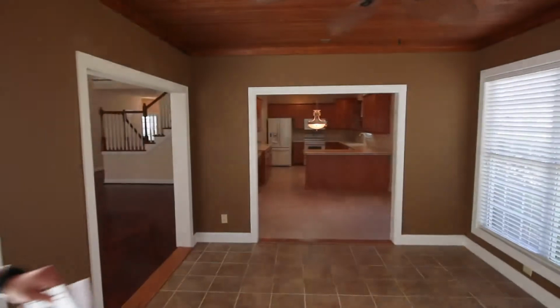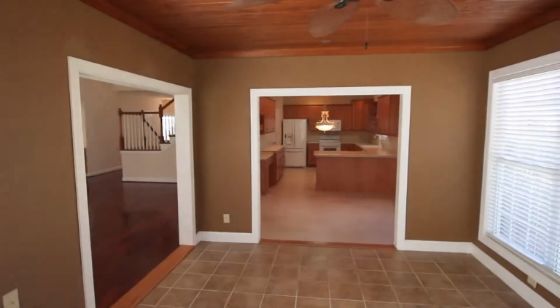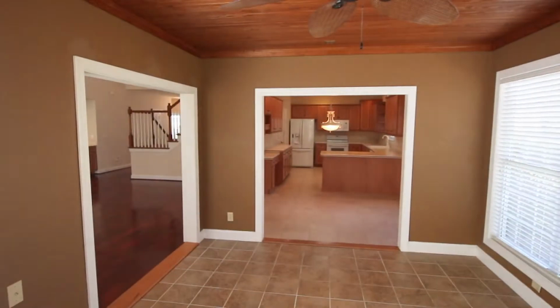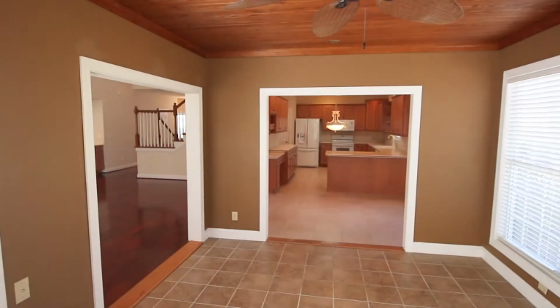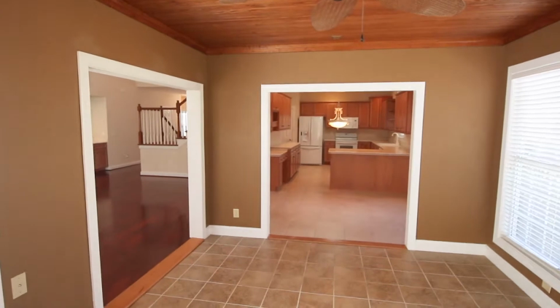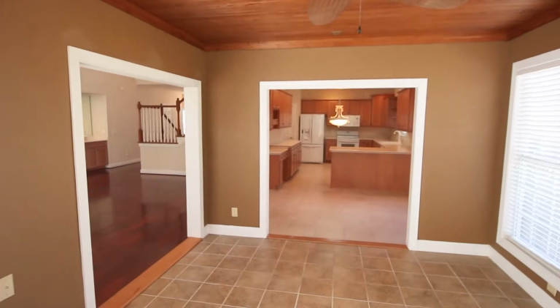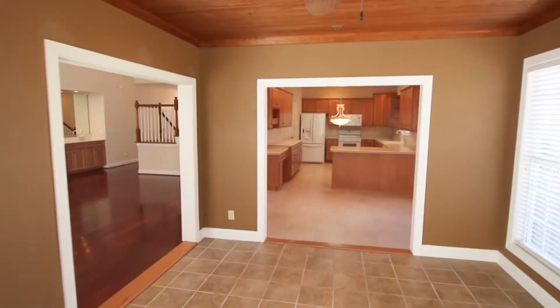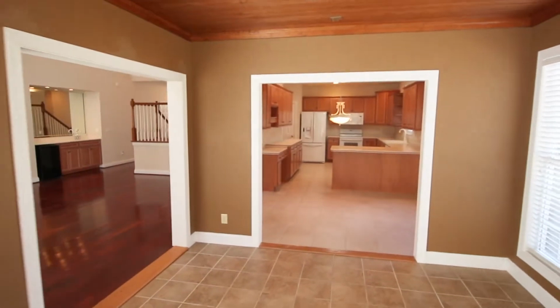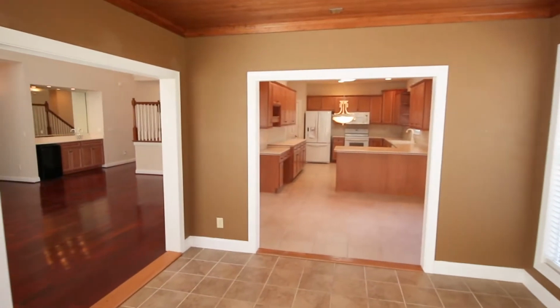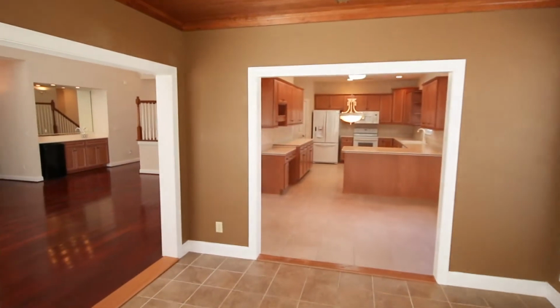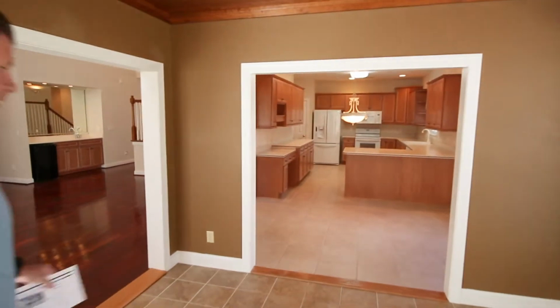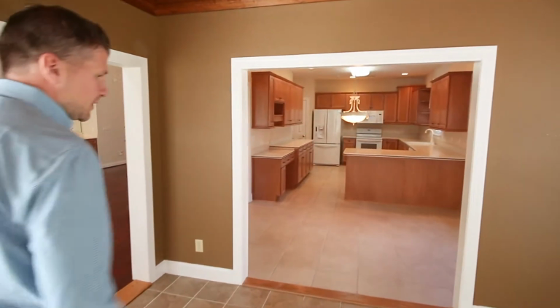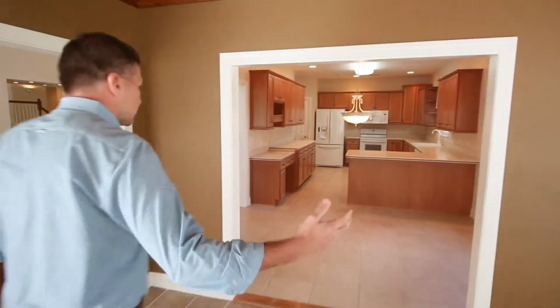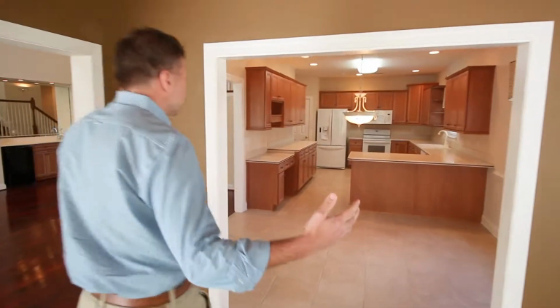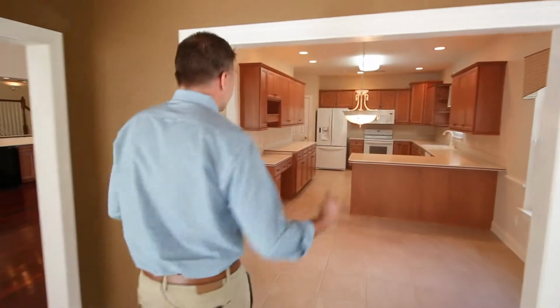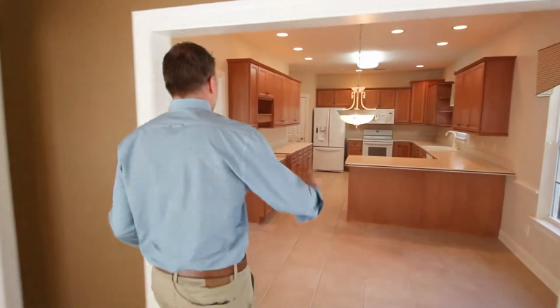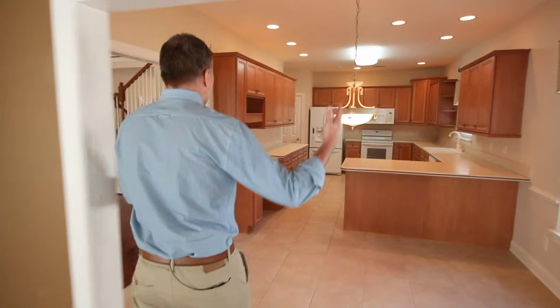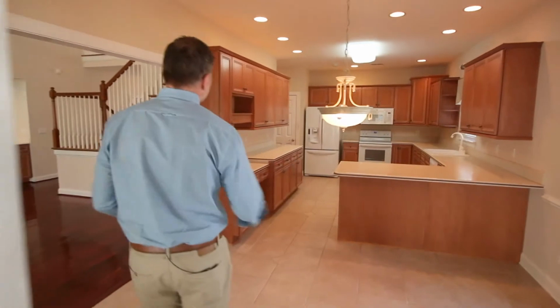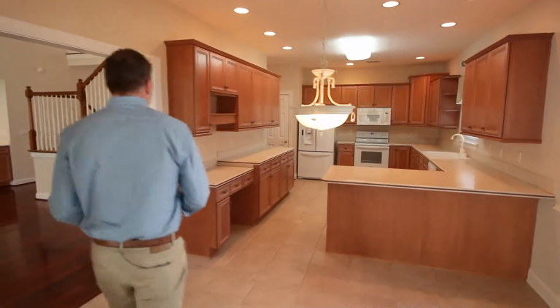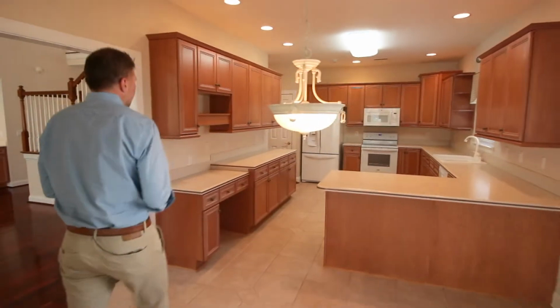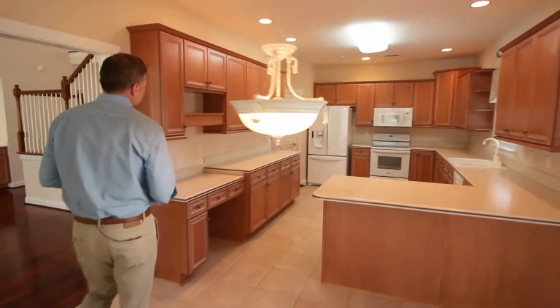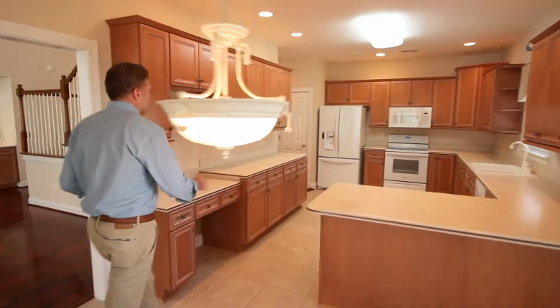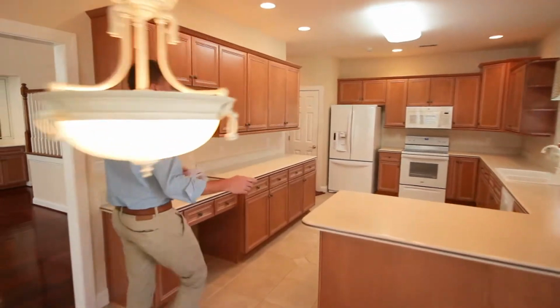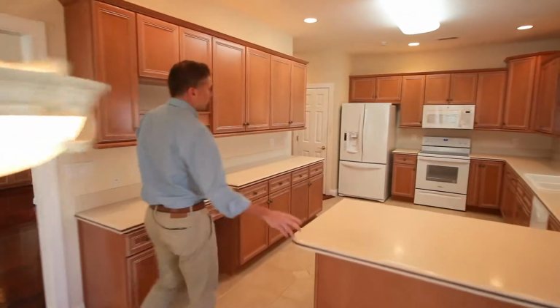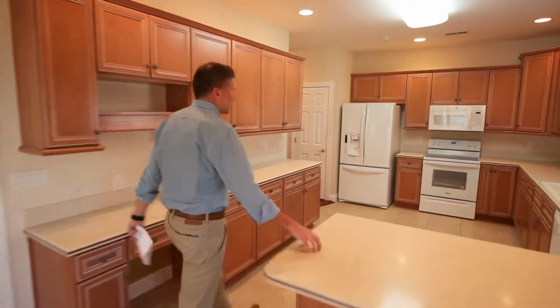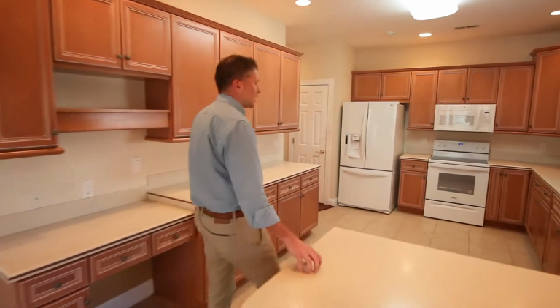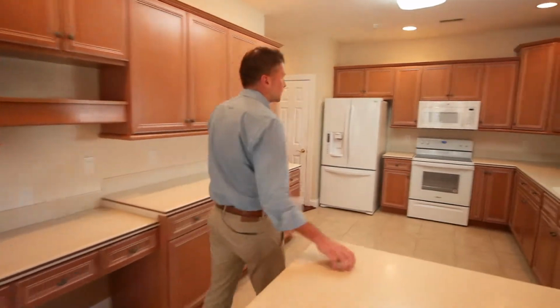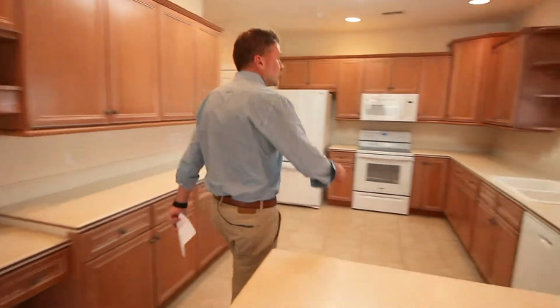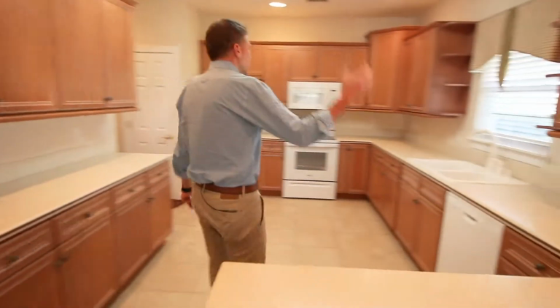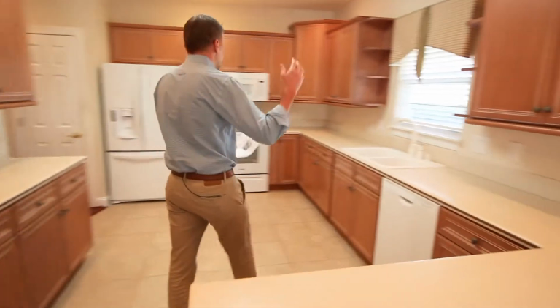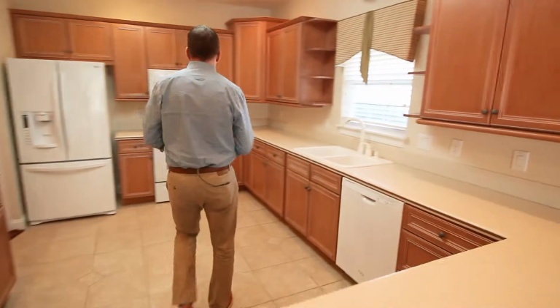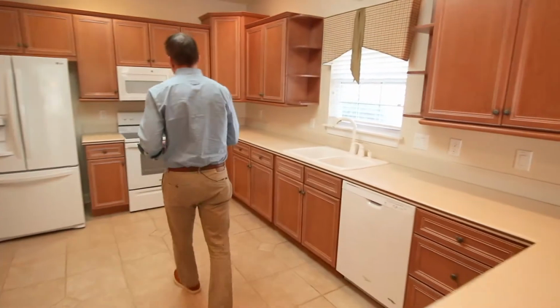This is really used more like a little eating, Carolina room area. Walking into the kitchen, we've got Corian countertops and 42-inch cabinets as well.